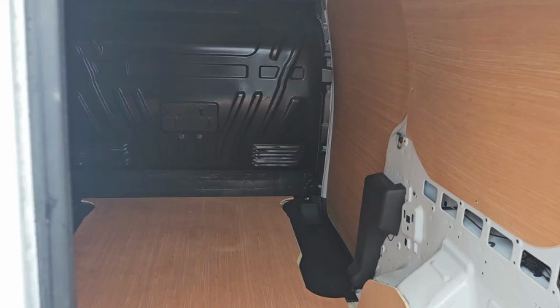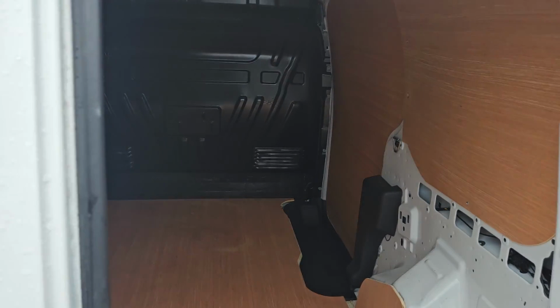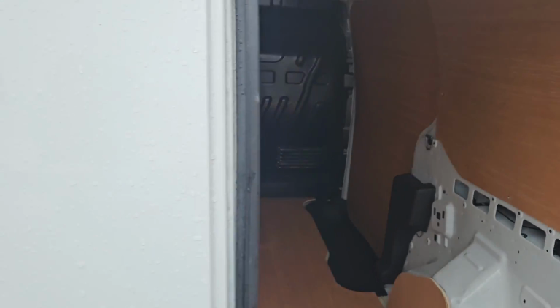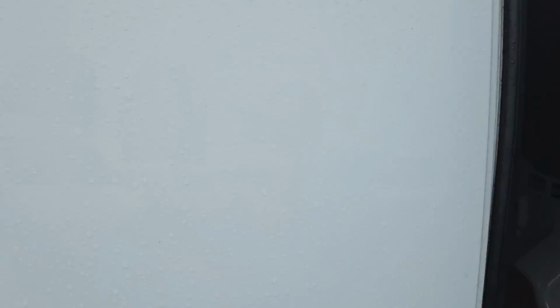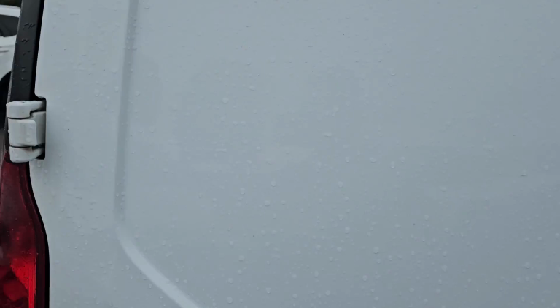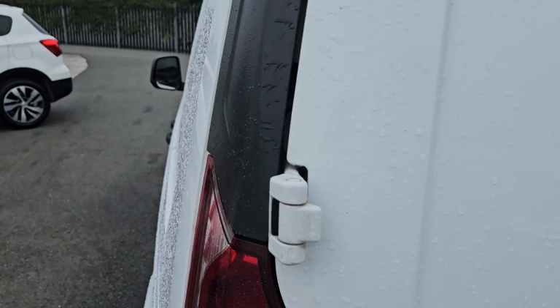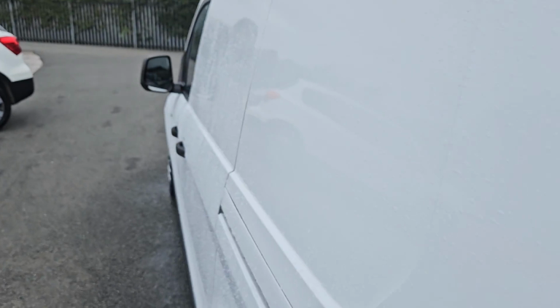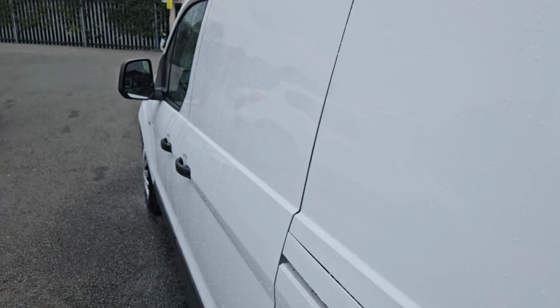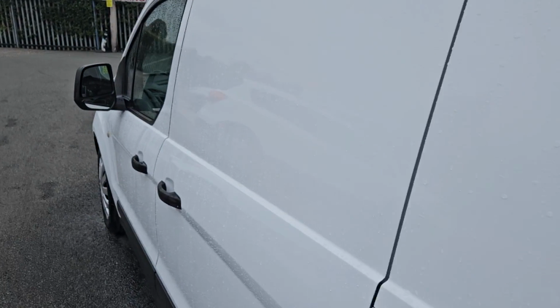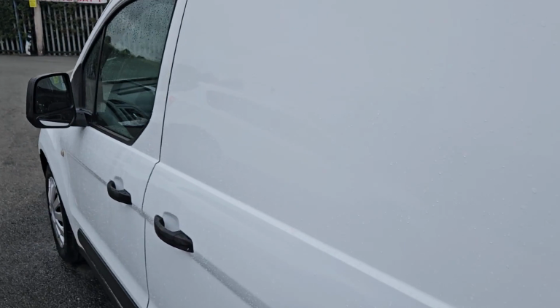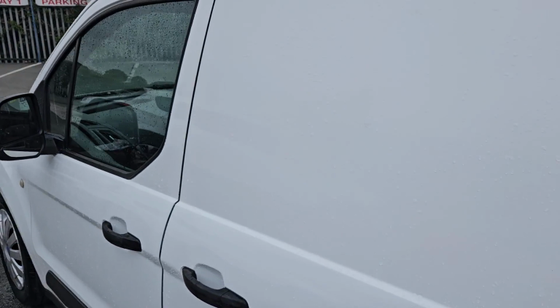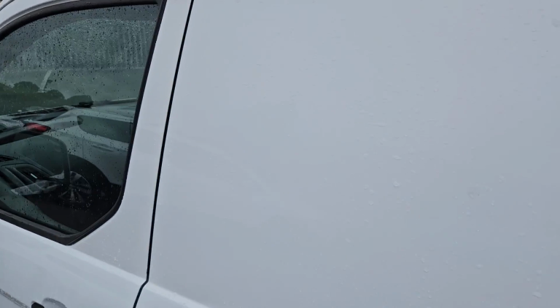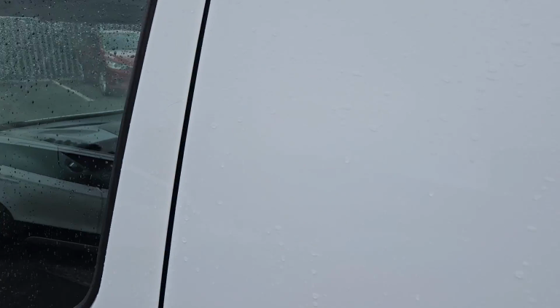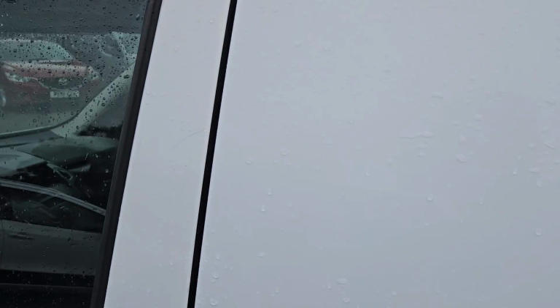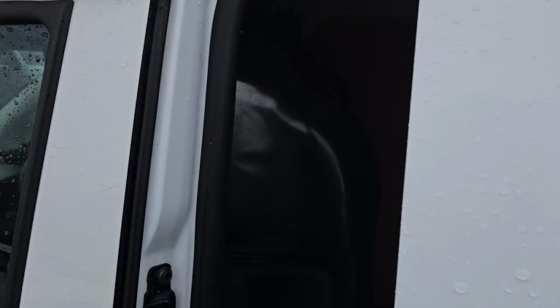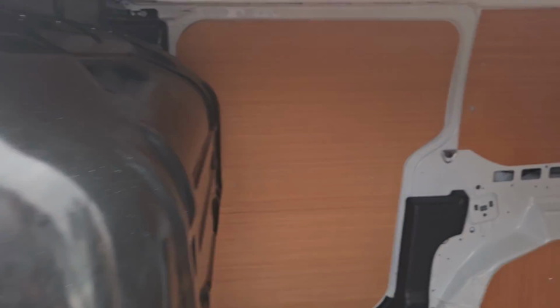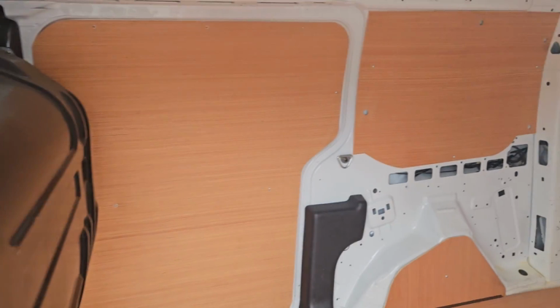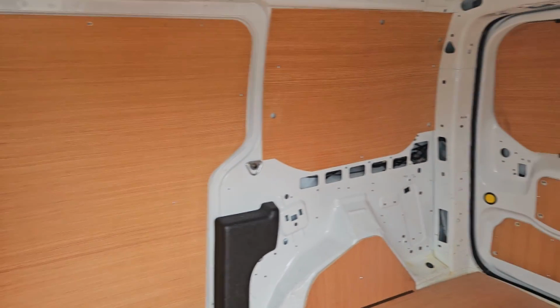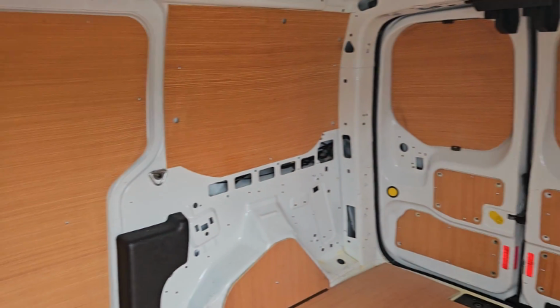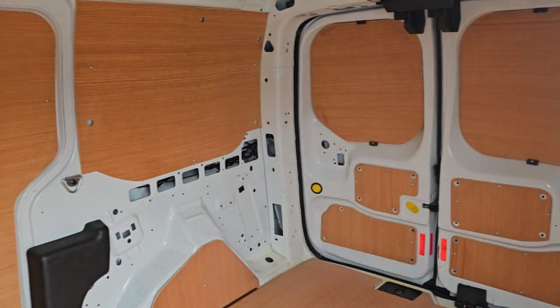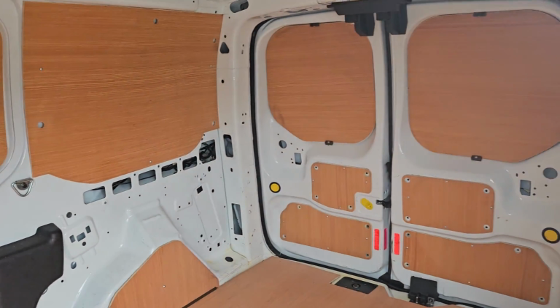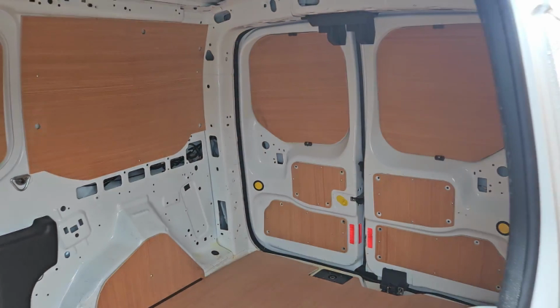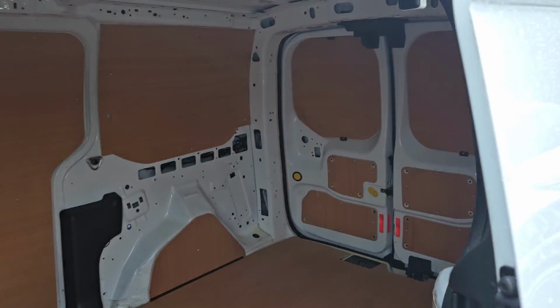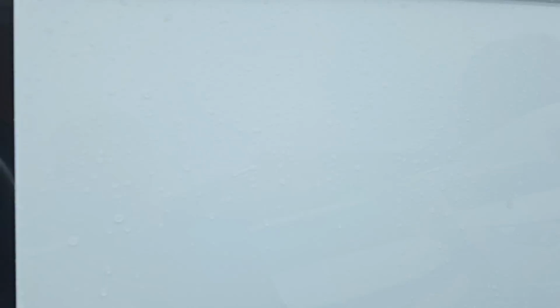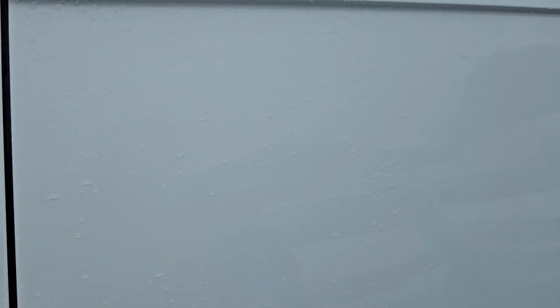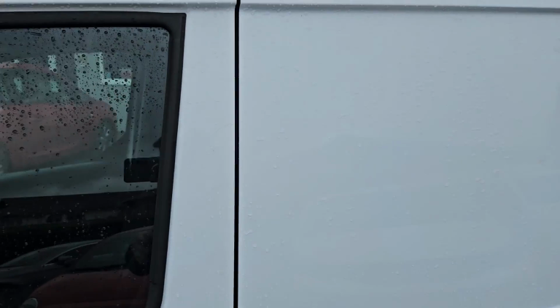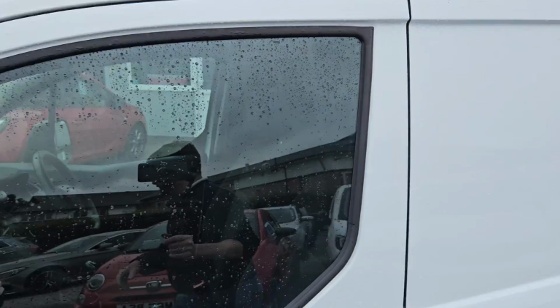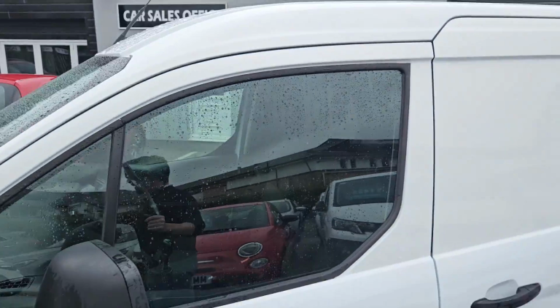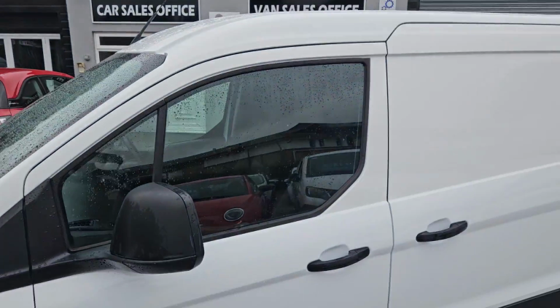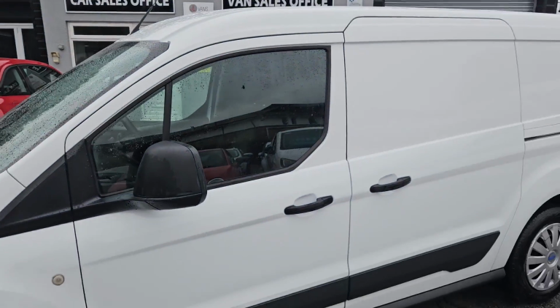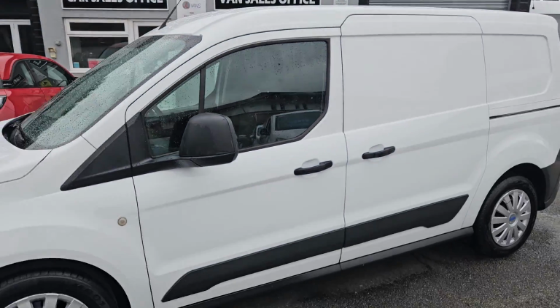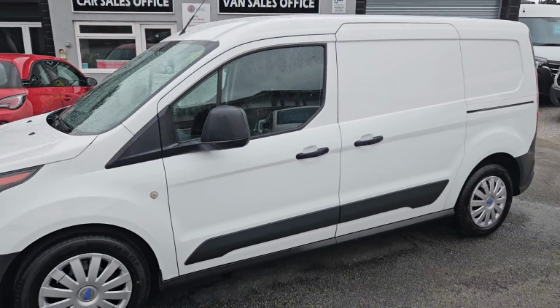The vehicle itself can be viewed in person as it is on the forecourt. We do offer part exchange against all our vehicles. If you would like any more information about this particular van or any other vehicle we currently have for sale, please get in touch.